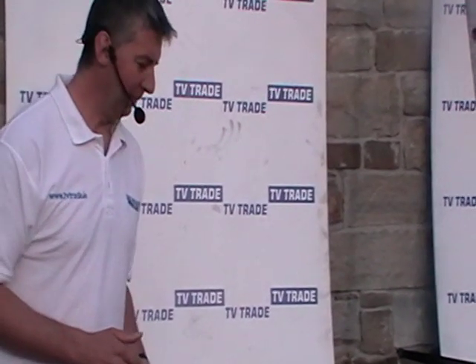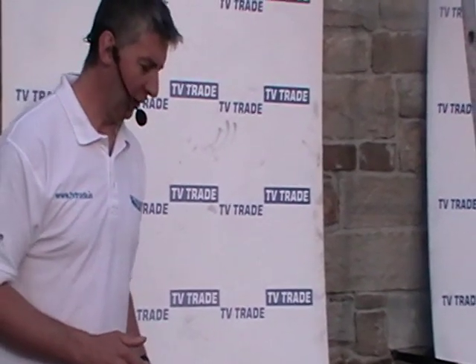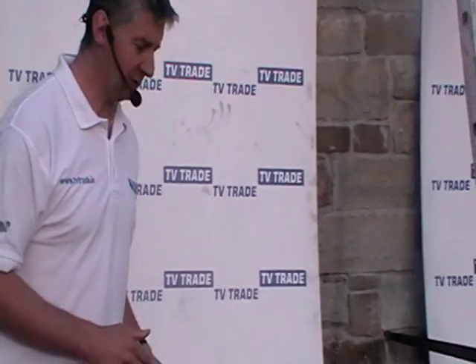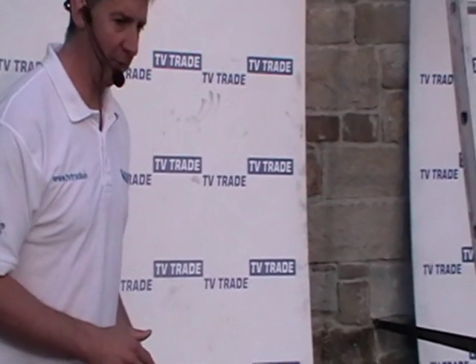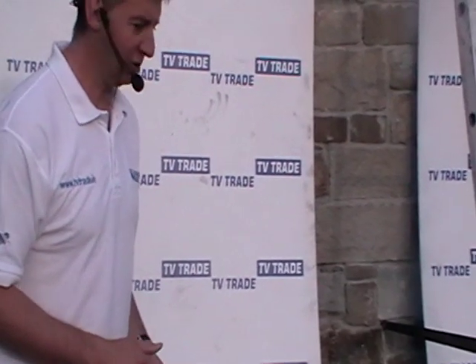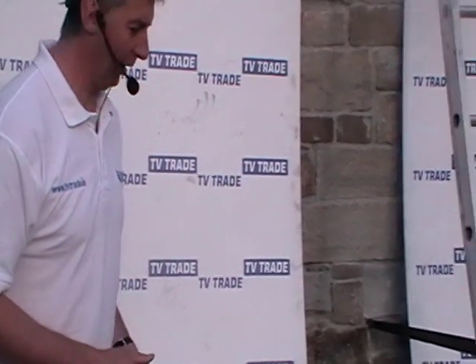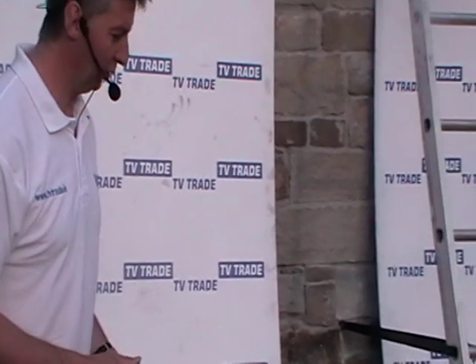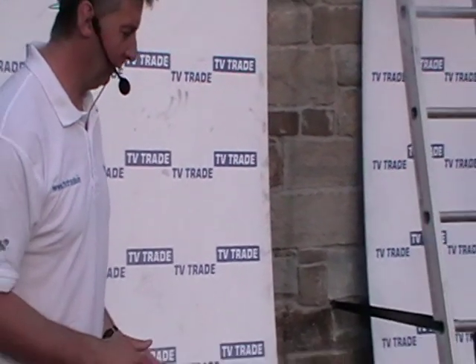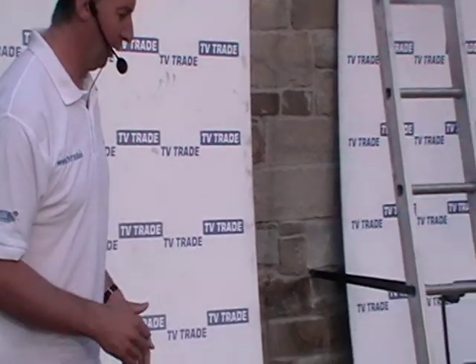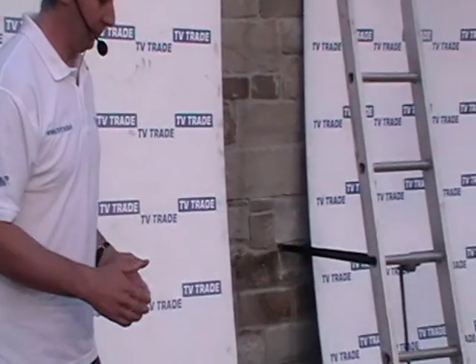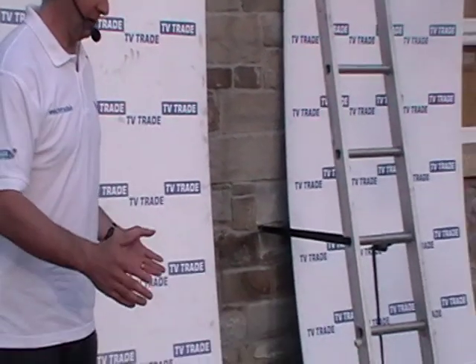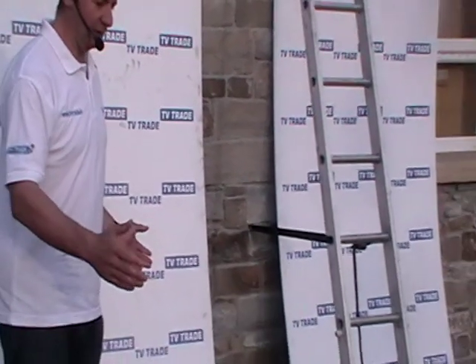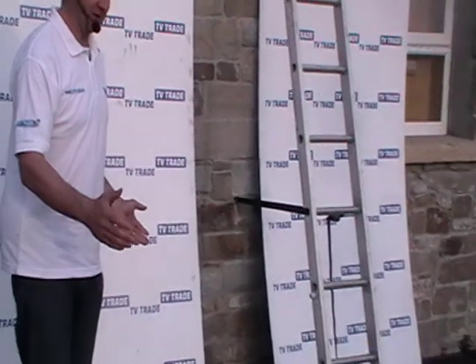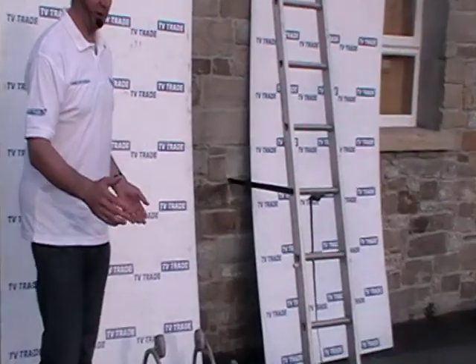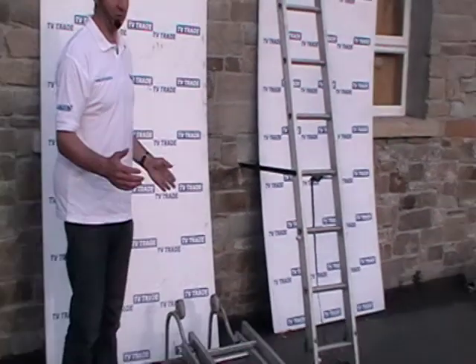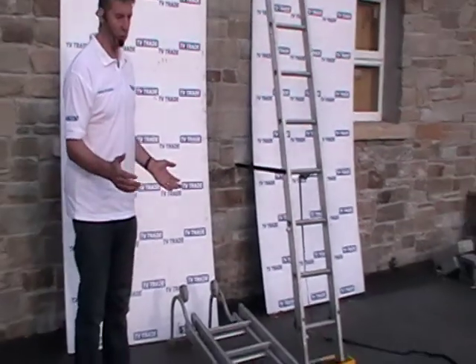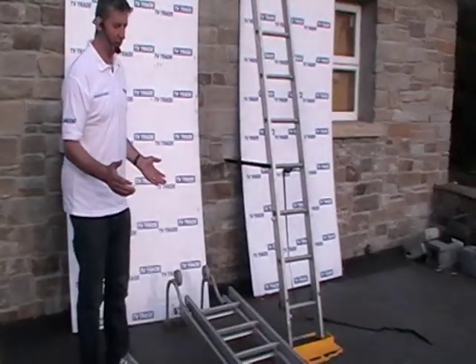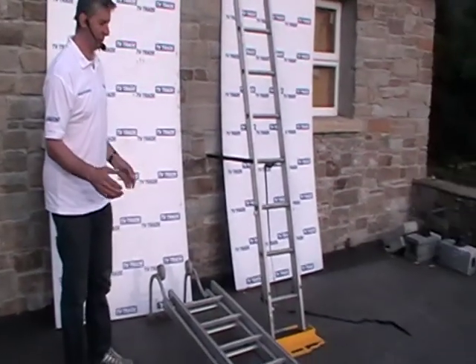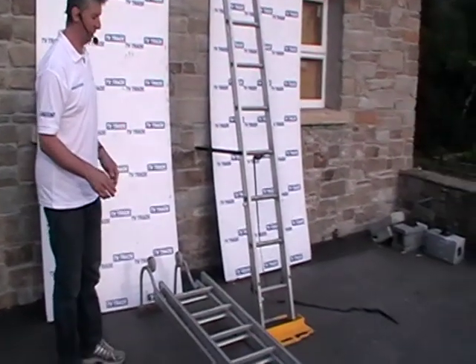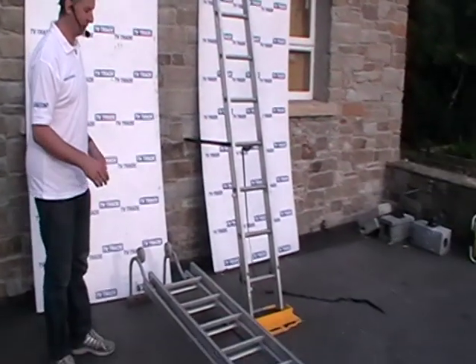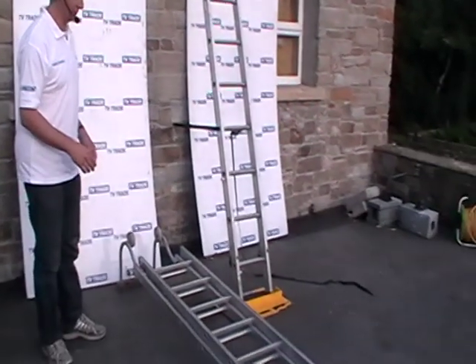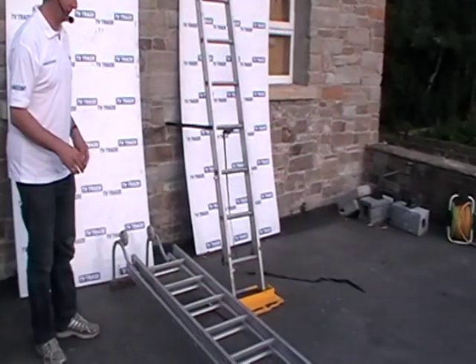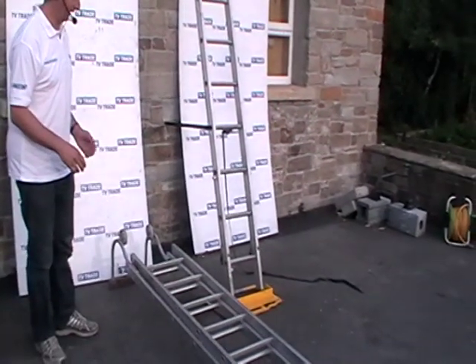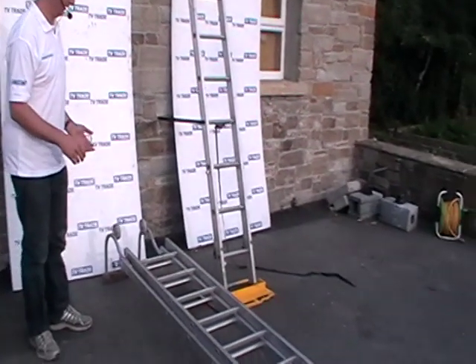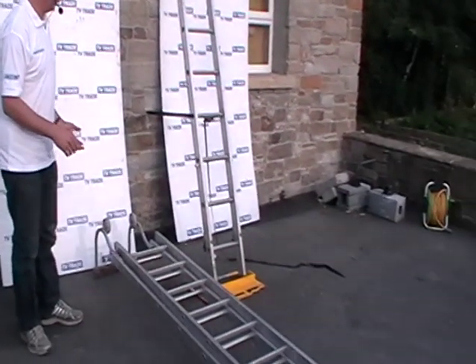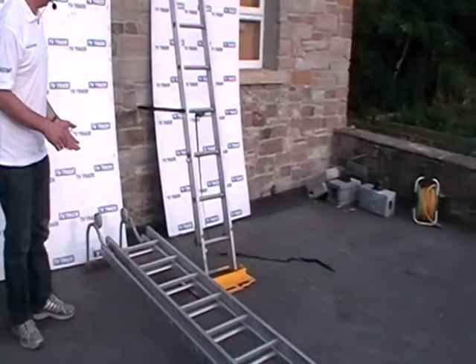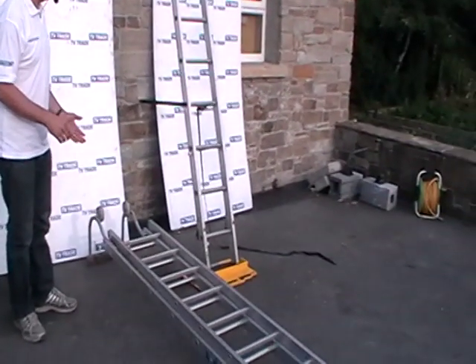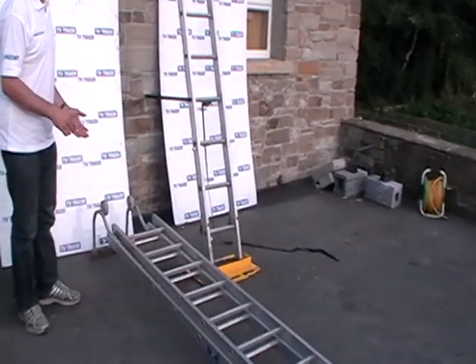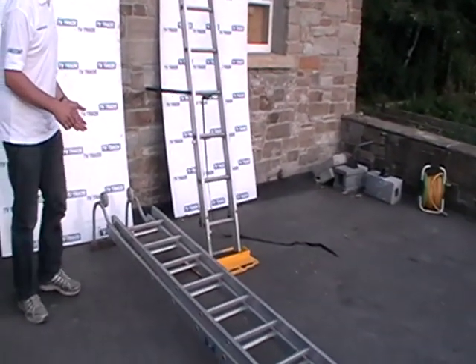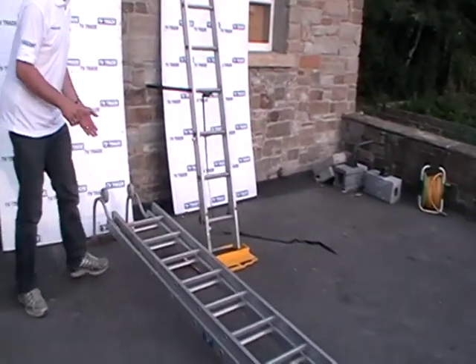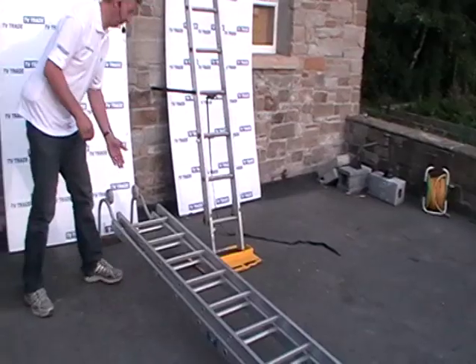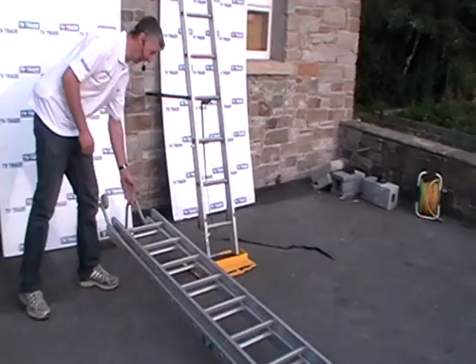I'll just briefly show how you transport a ladder to the location where you need to use it. Now what we'll do is we'll actually open up the ladder.